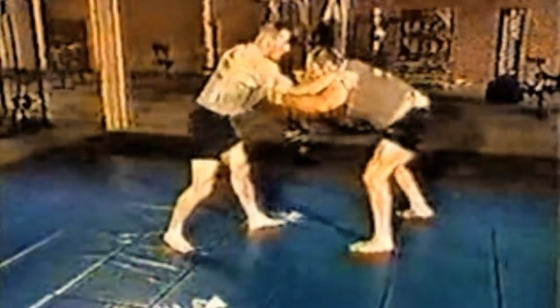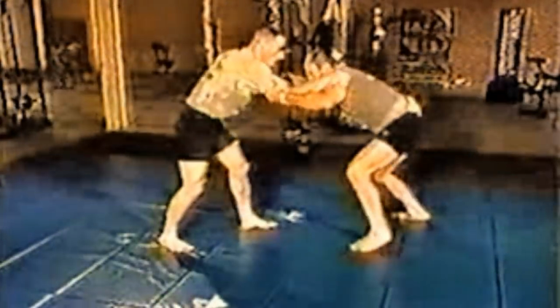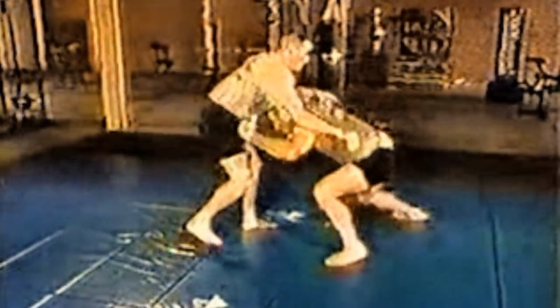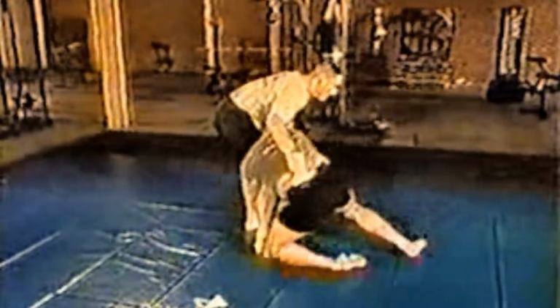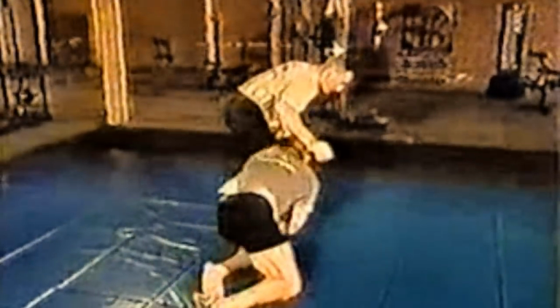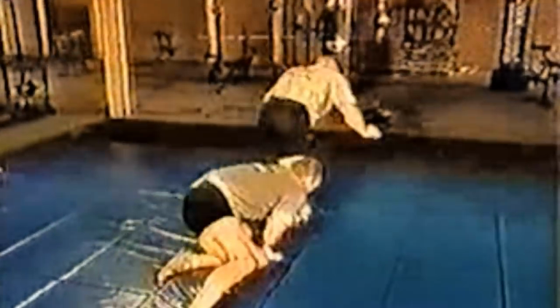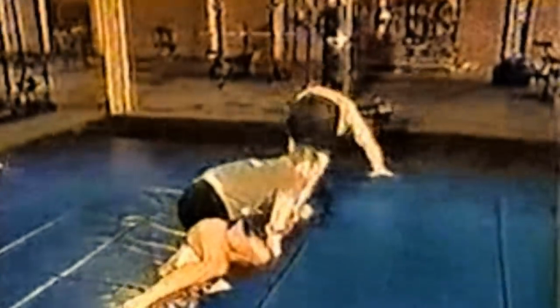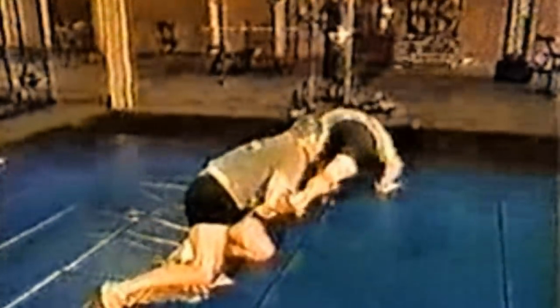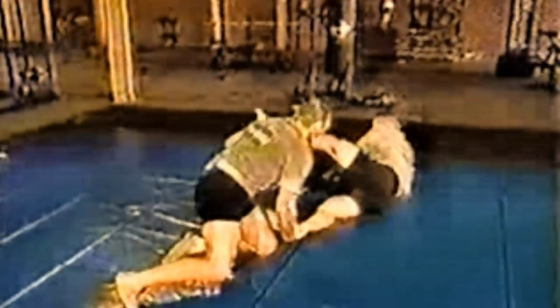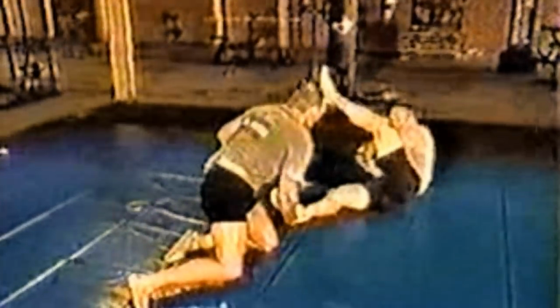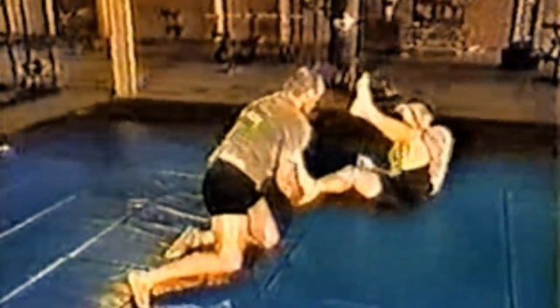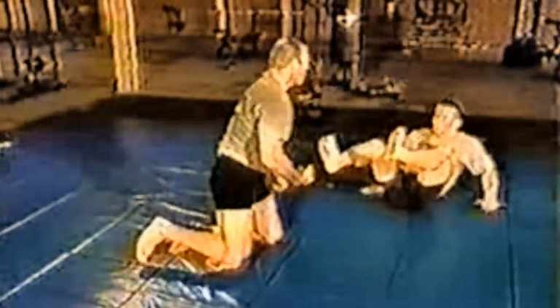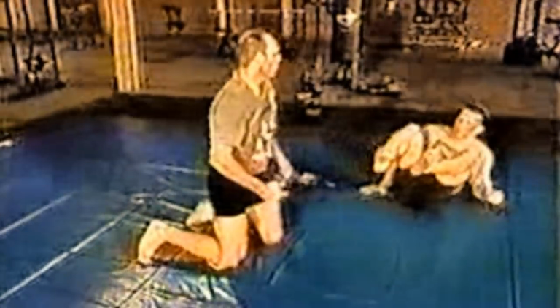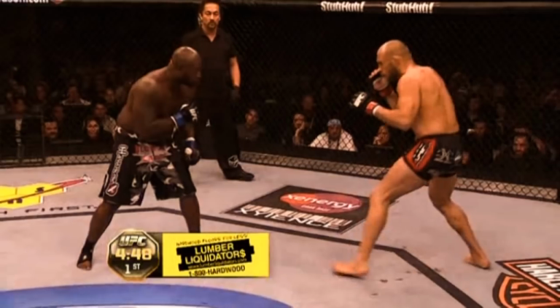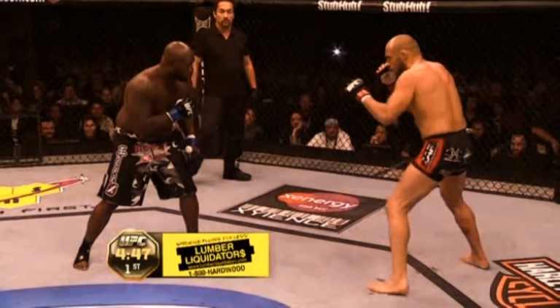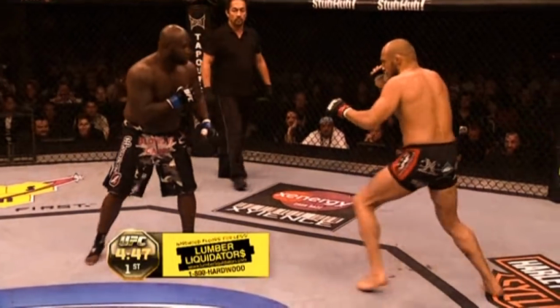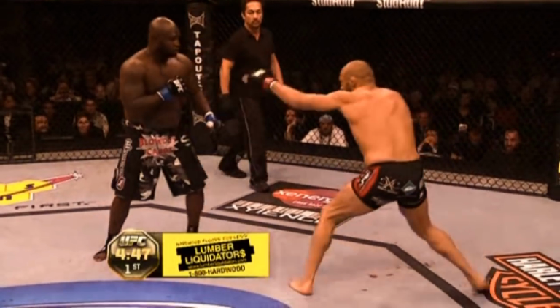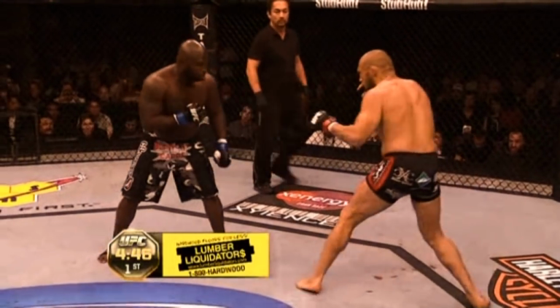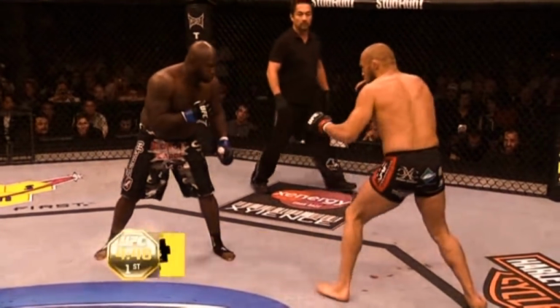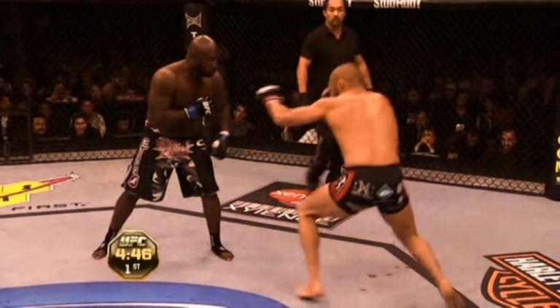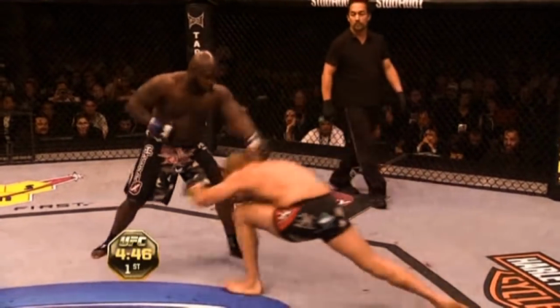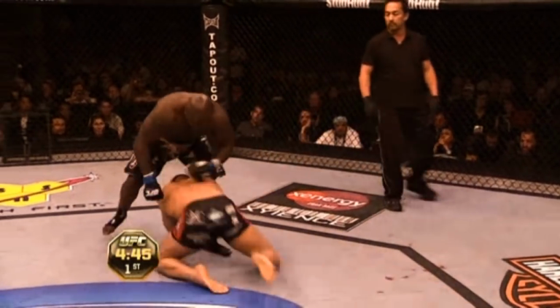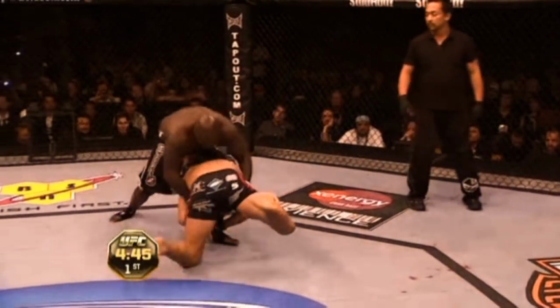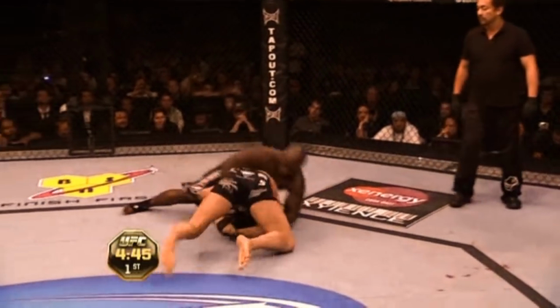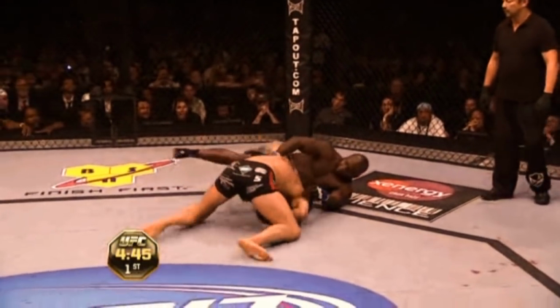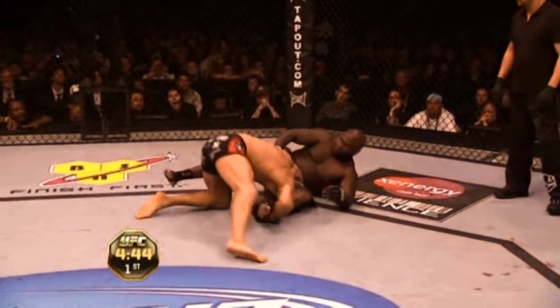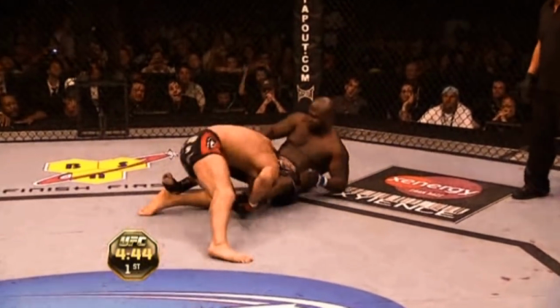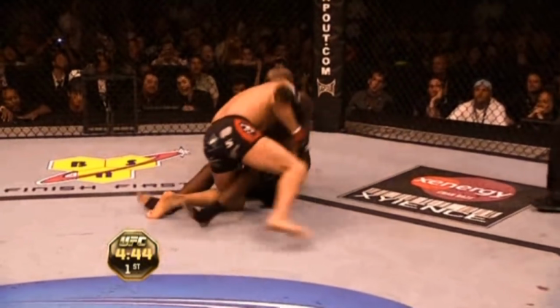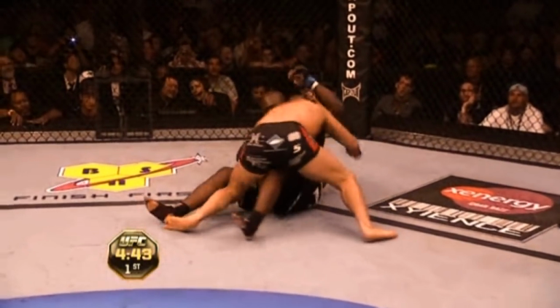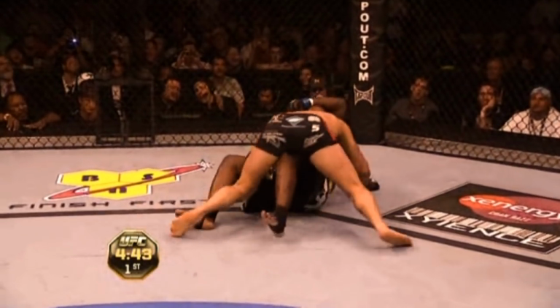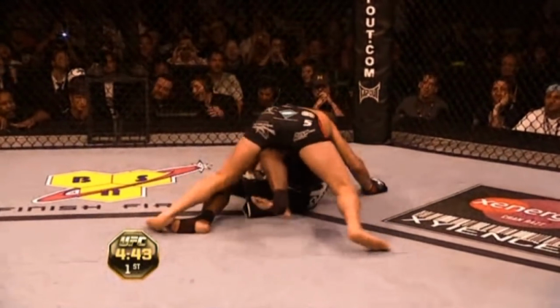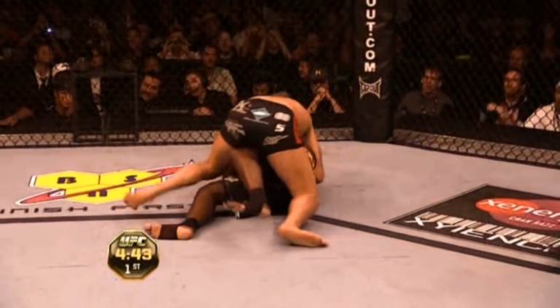And while we're talking about dropping levels and takedowns, how can we forget about the classic low single that Randy hit against James Toney to completely avoid the boxer's punches.